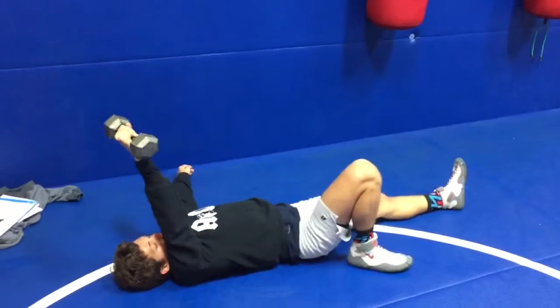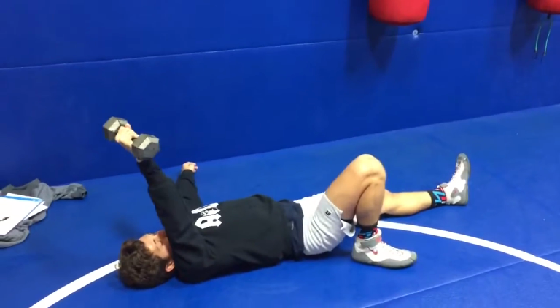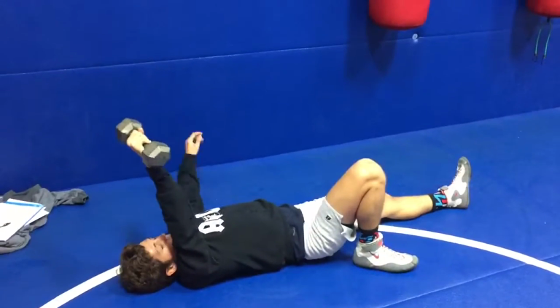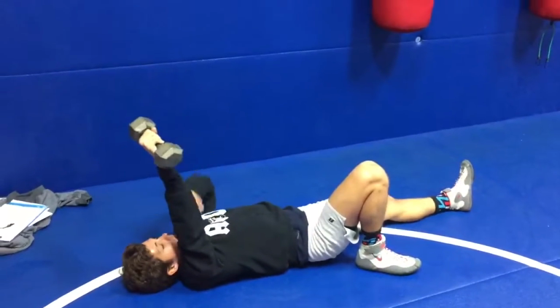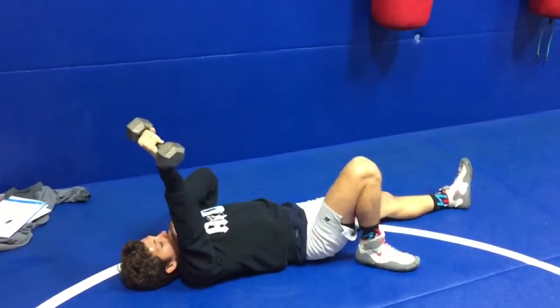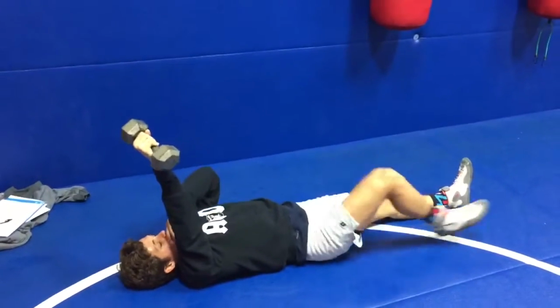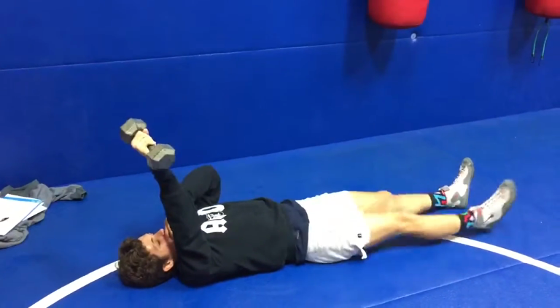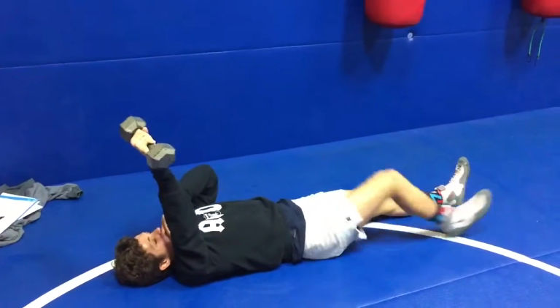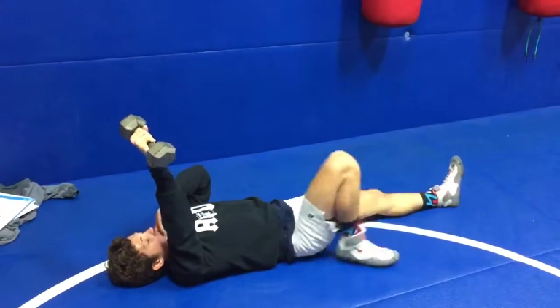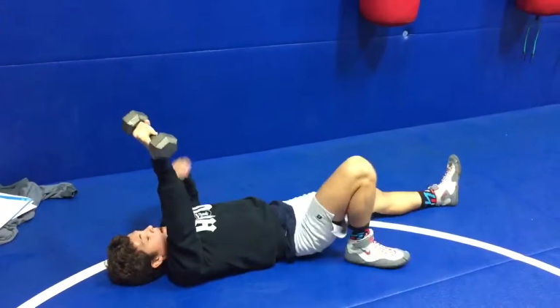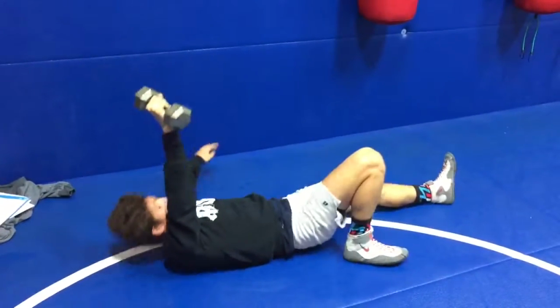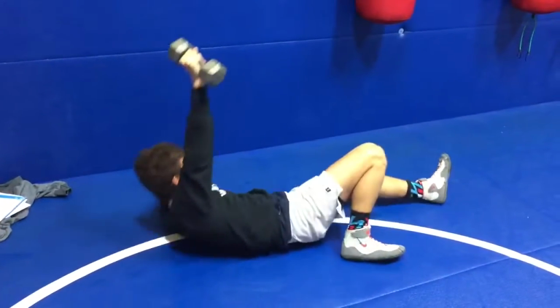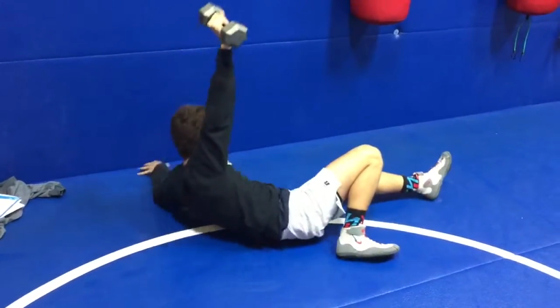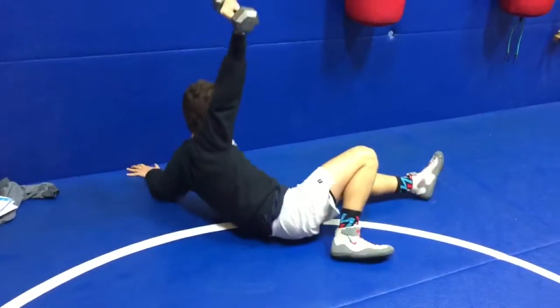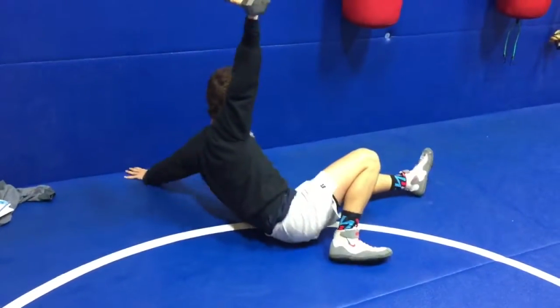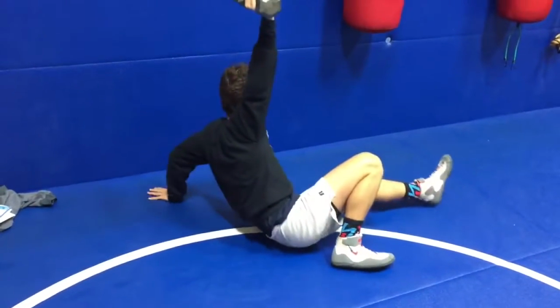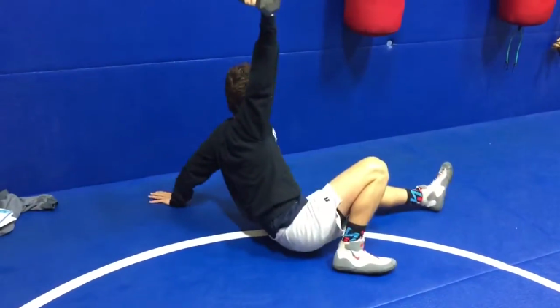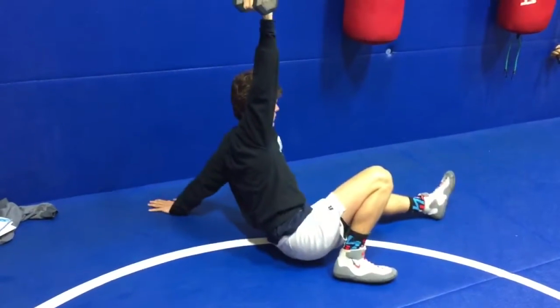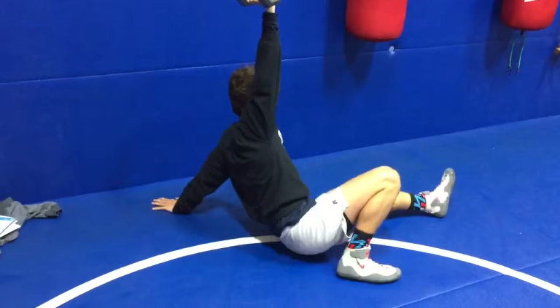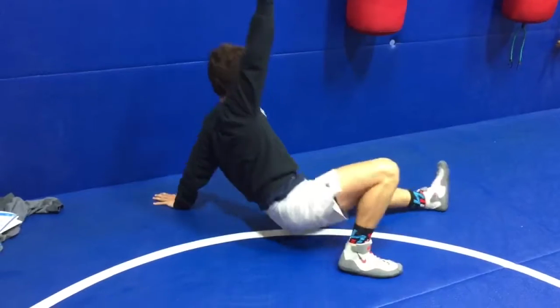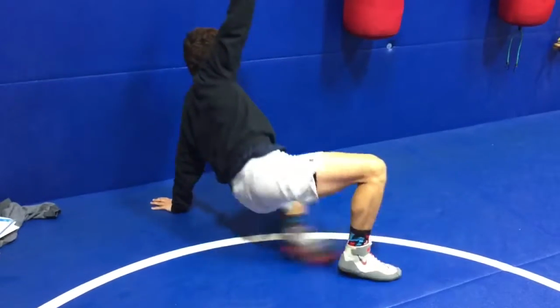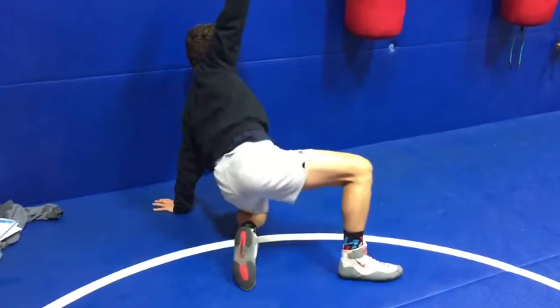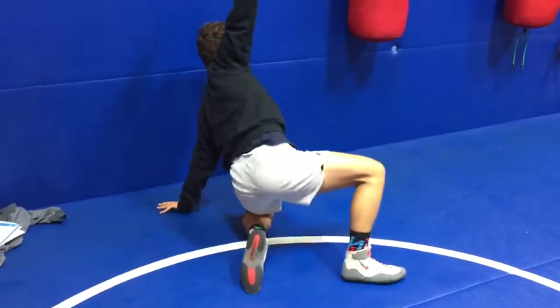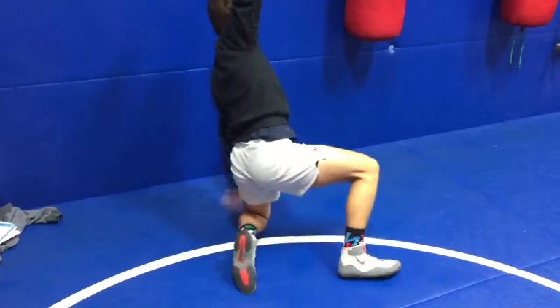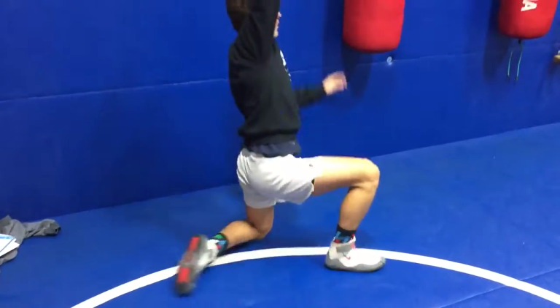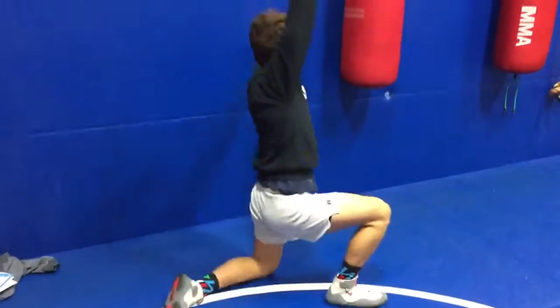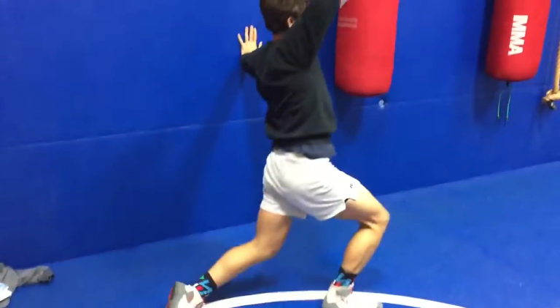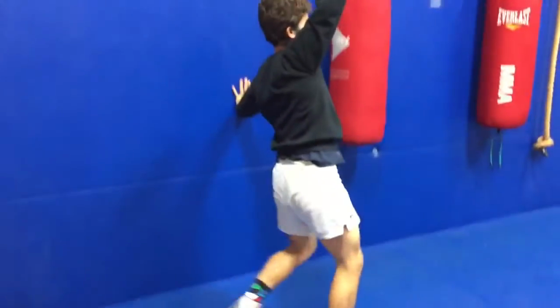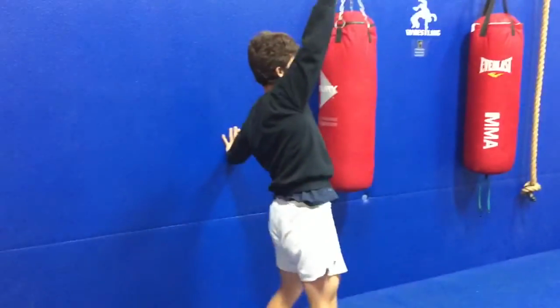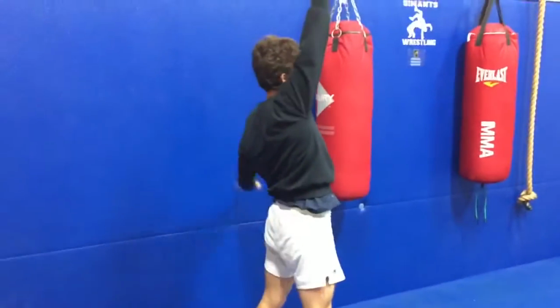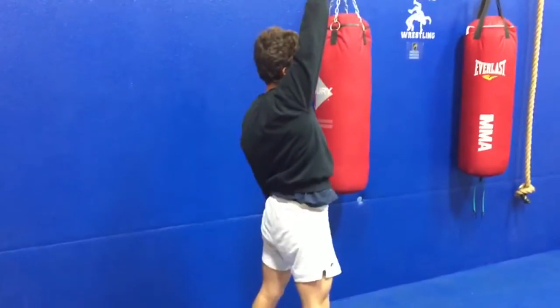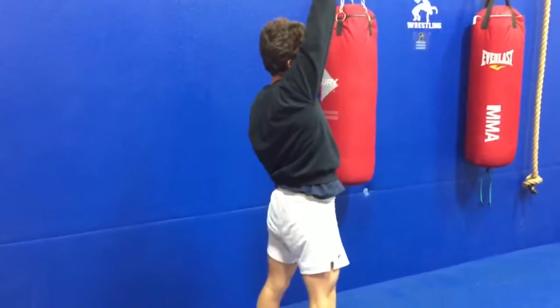Turkish Get Up. Here we go. He pulls one leg back up by his butt, pulls the arm out, throws his left leg back, all the way up to his stand.